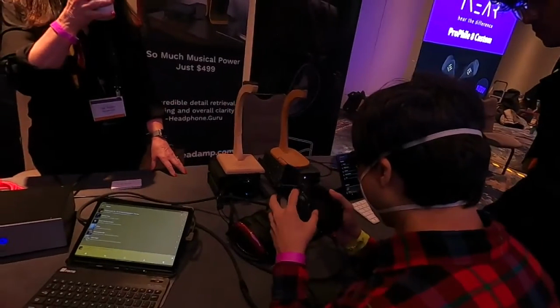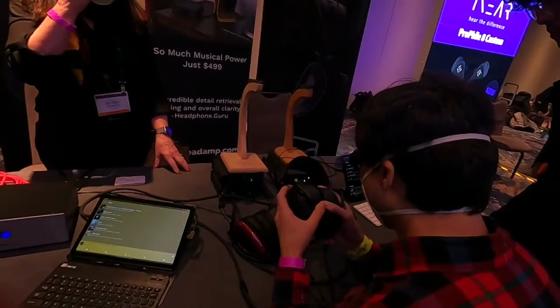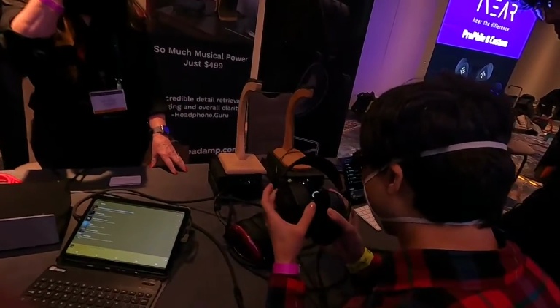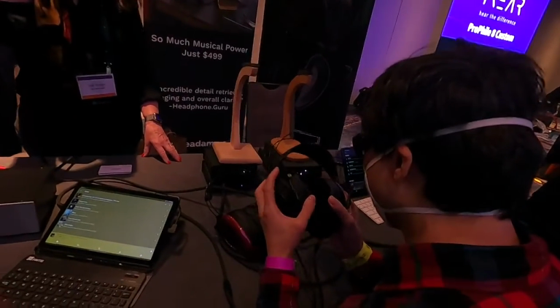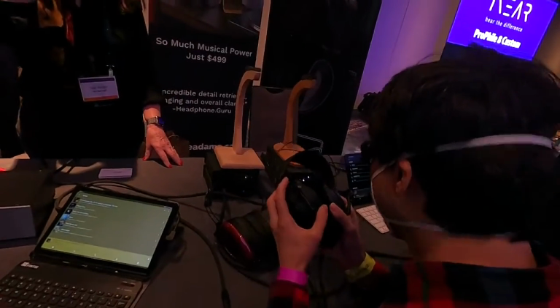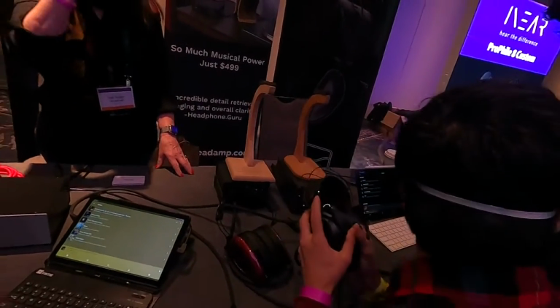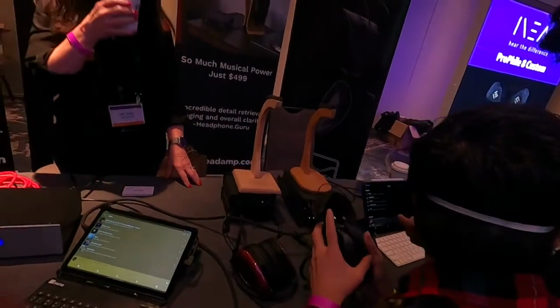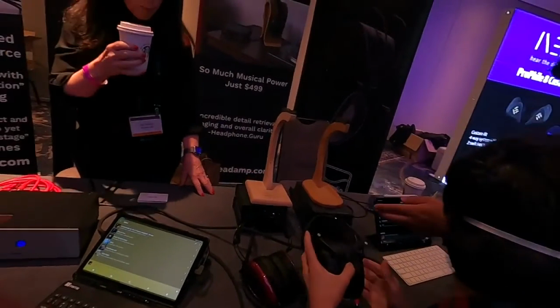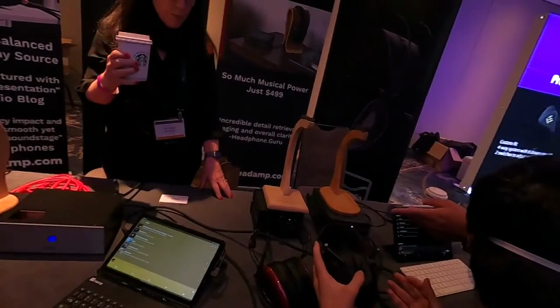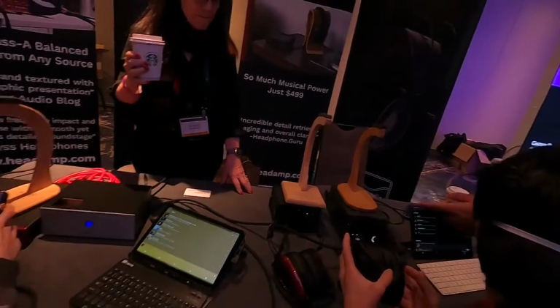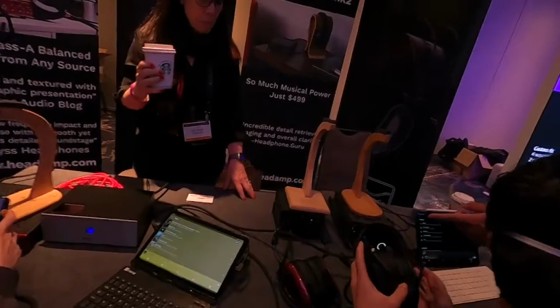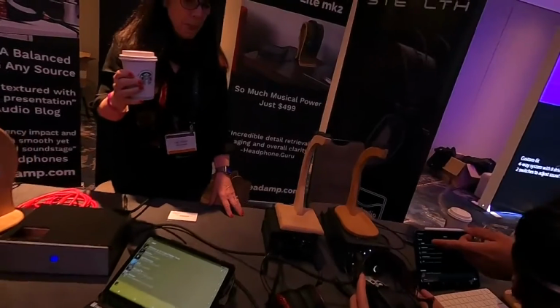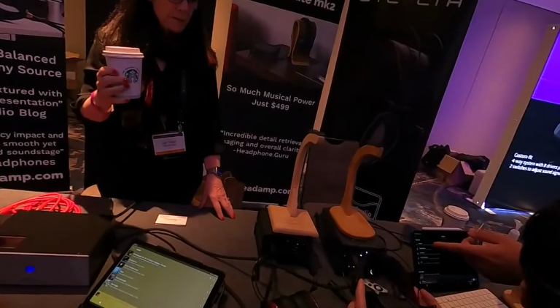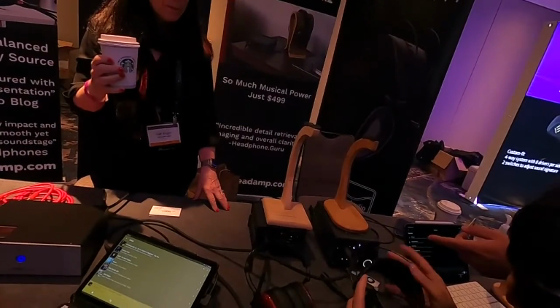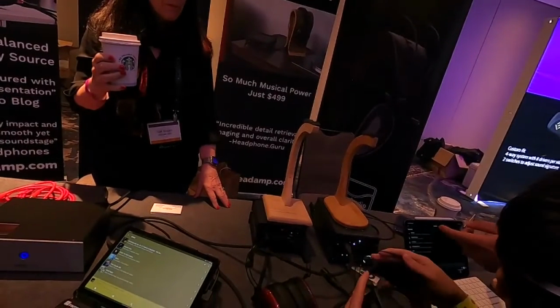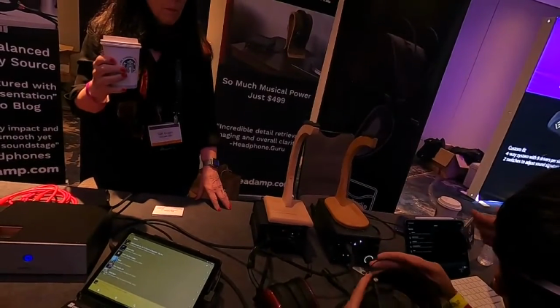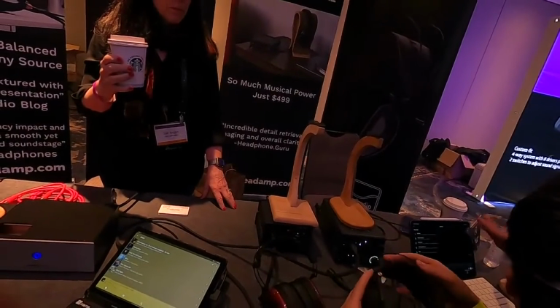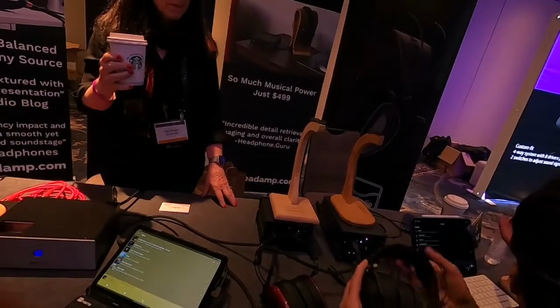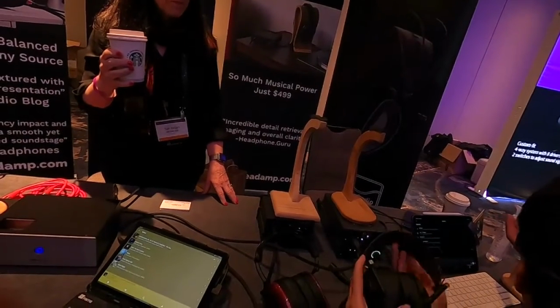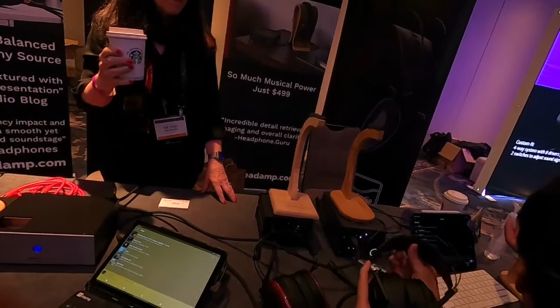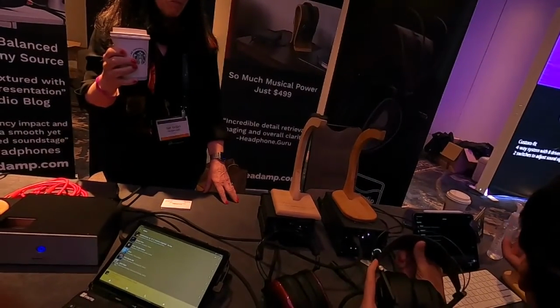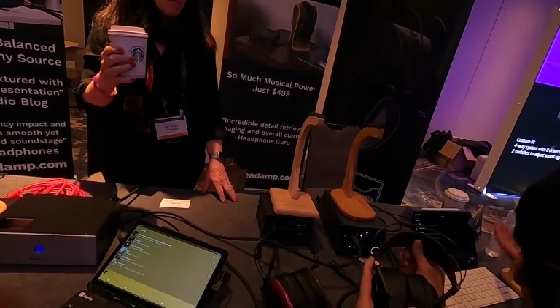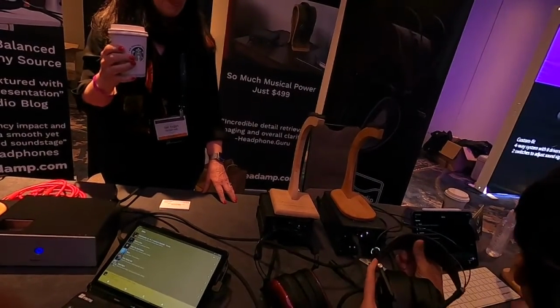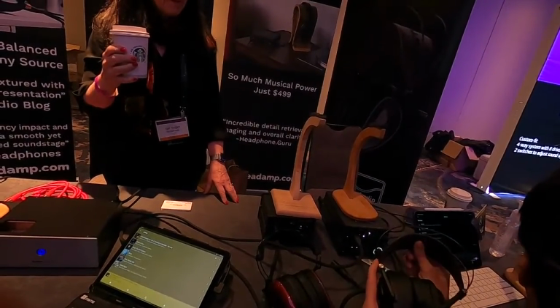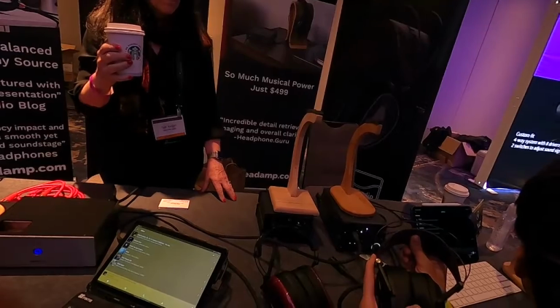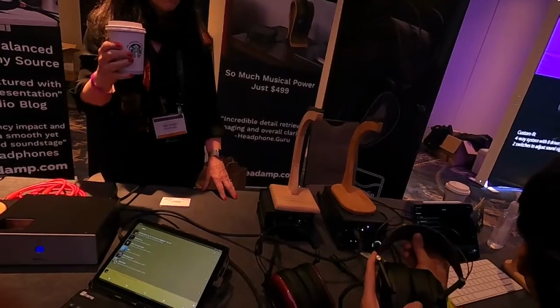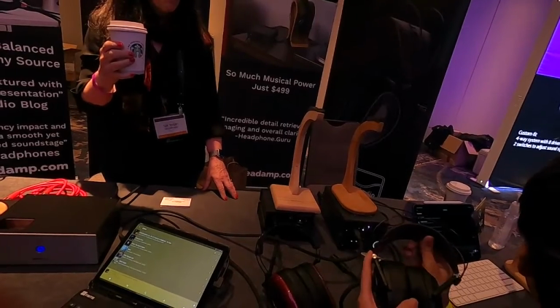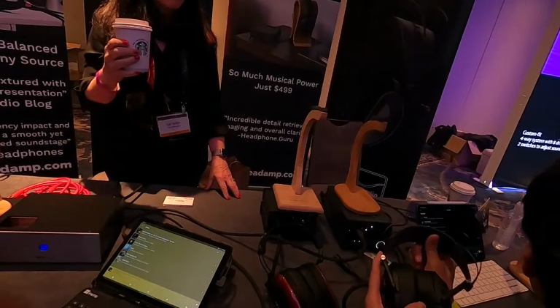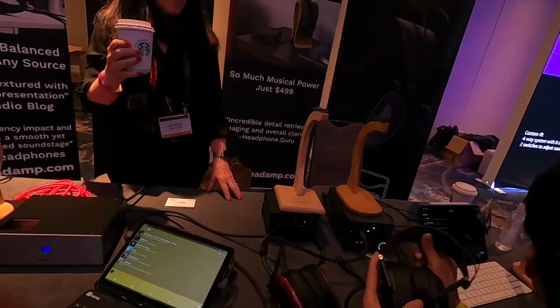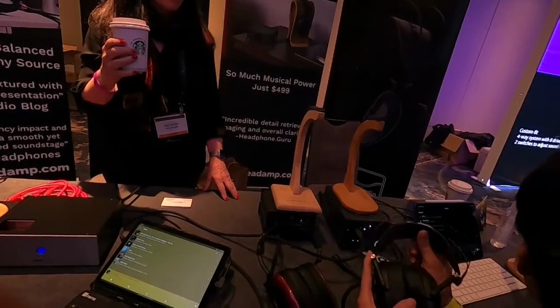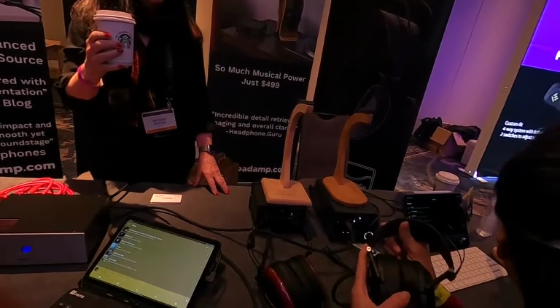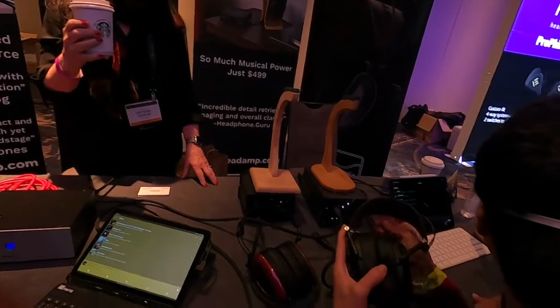Excellent. Oh wait, you might want to check this out — move your hand to the headband. Feel underneath it. It's all stitched right there. Yeah, I feel that. It's nice.